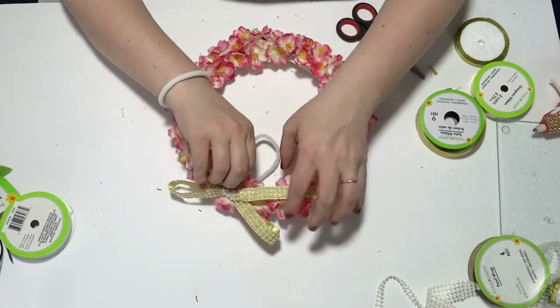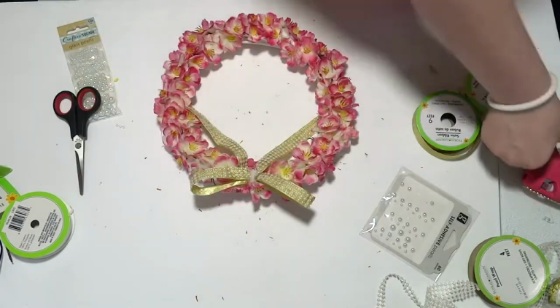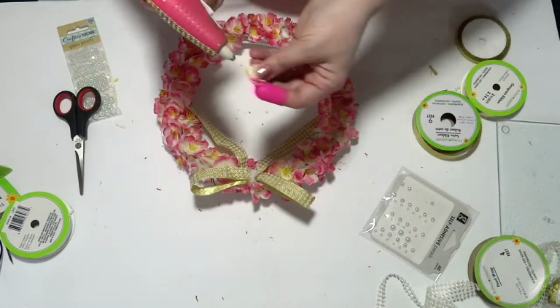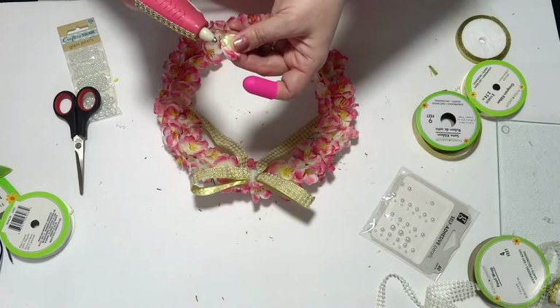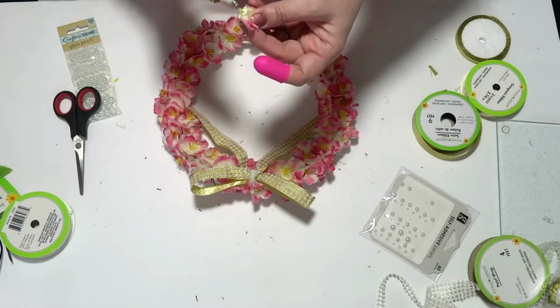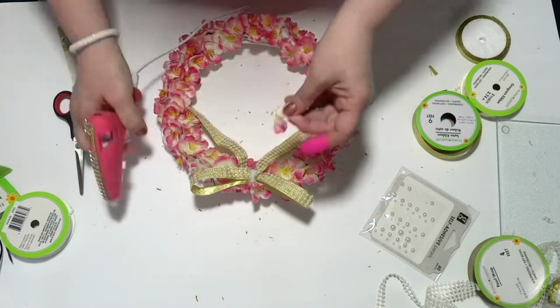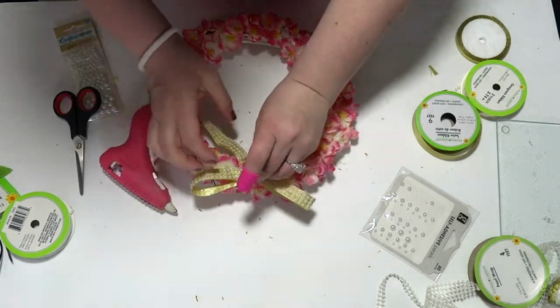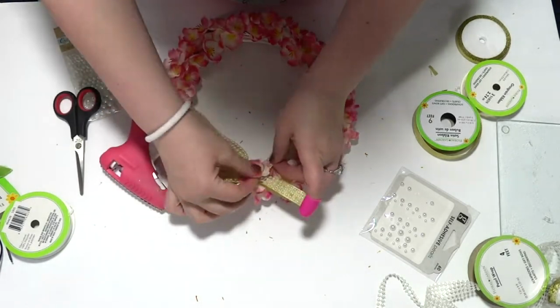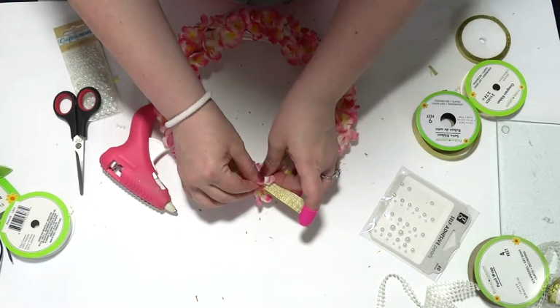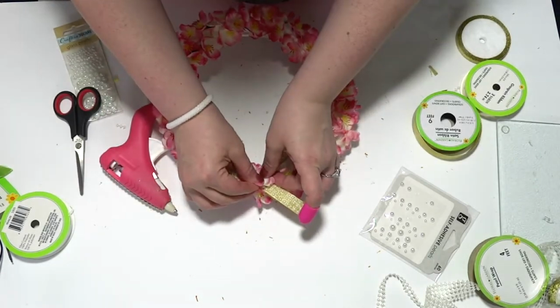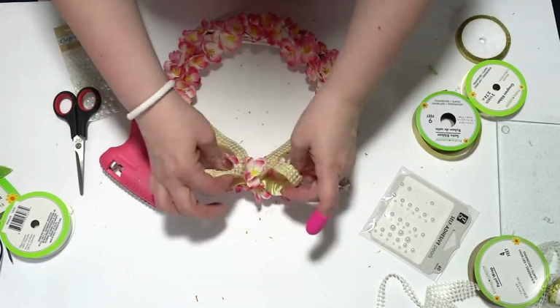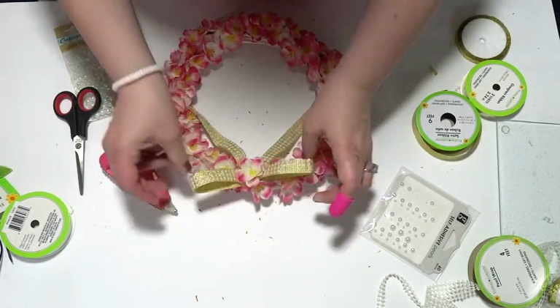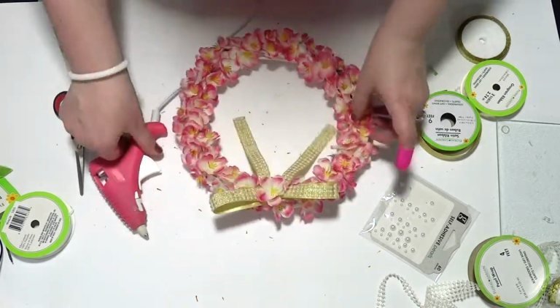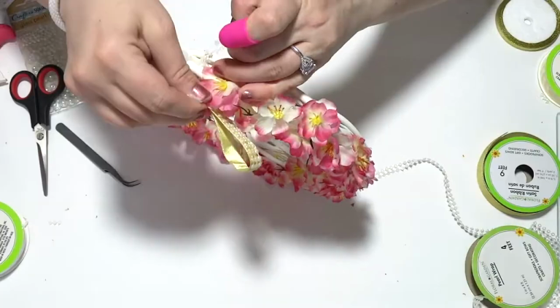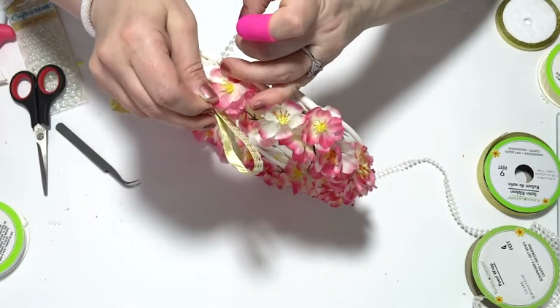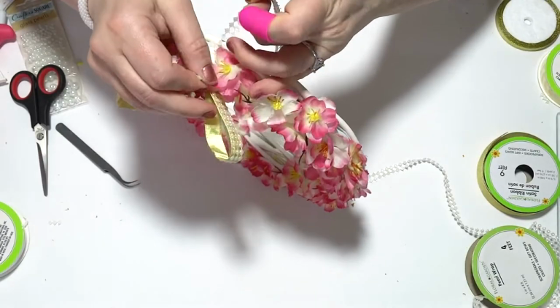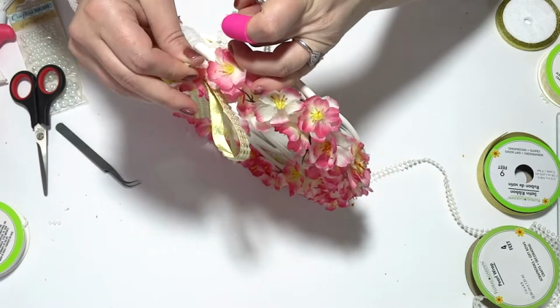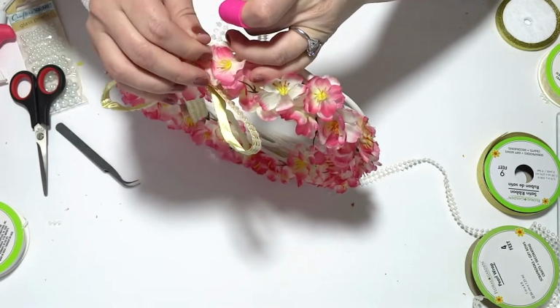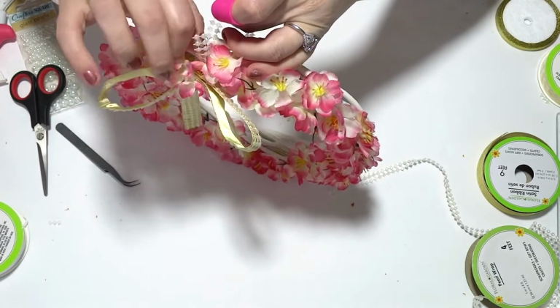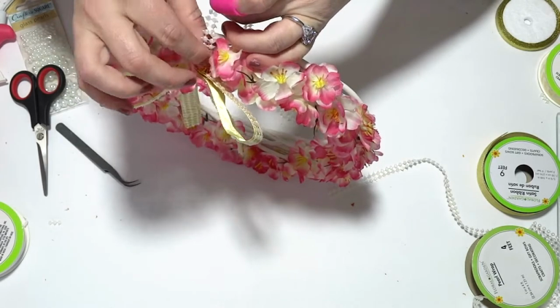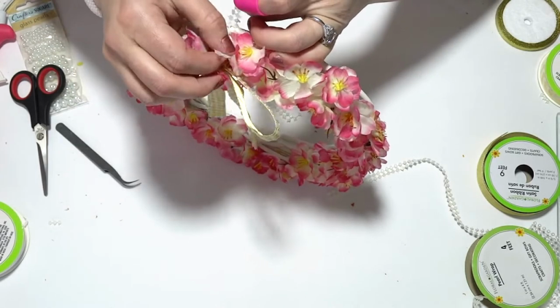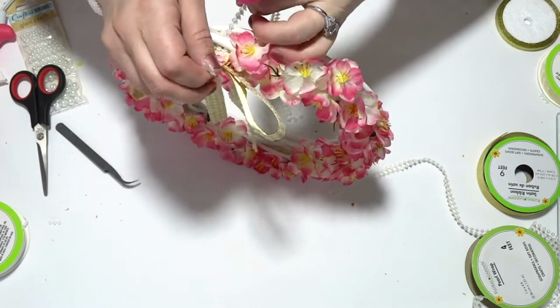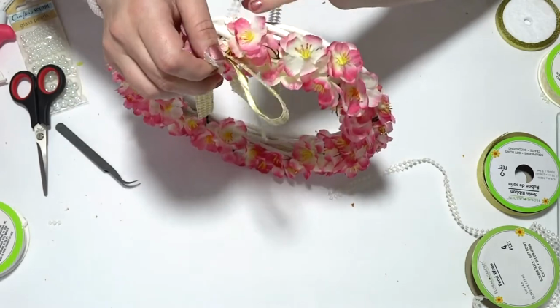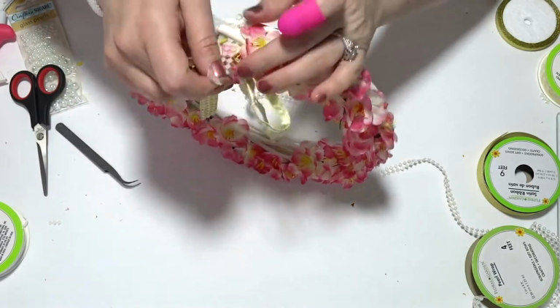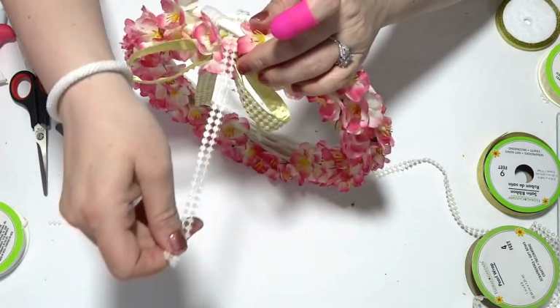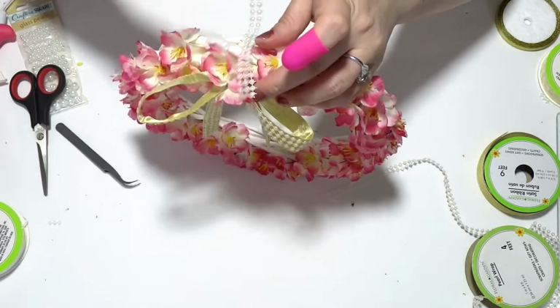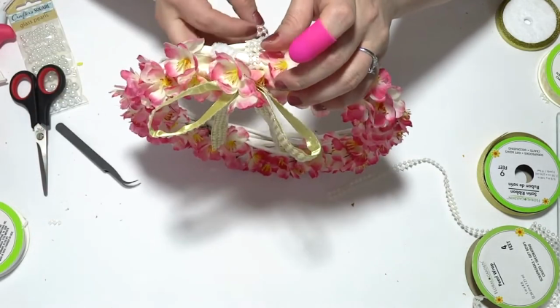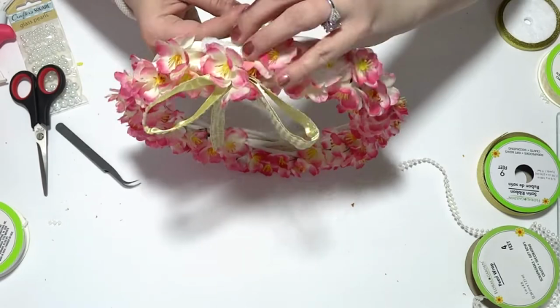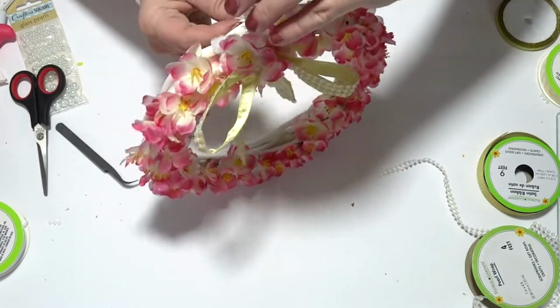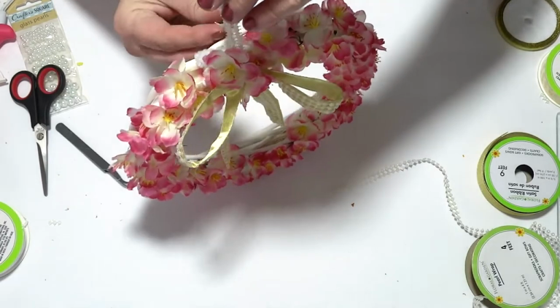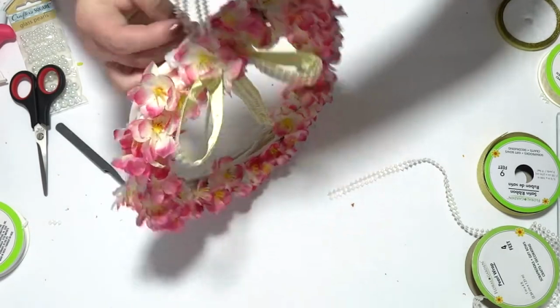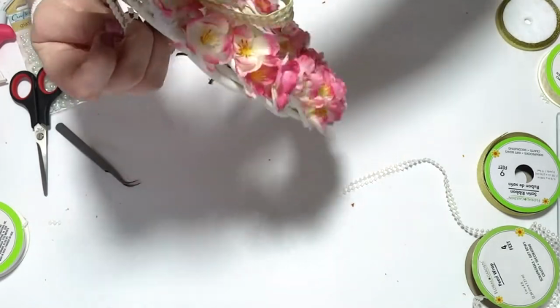To cover the chenille wire in the middle of my bow, I just grabbed a leftover flower and hot glued it to the center. Now I'm taking the leftover pearls — the two rows that I cut off — and making a loop with them.